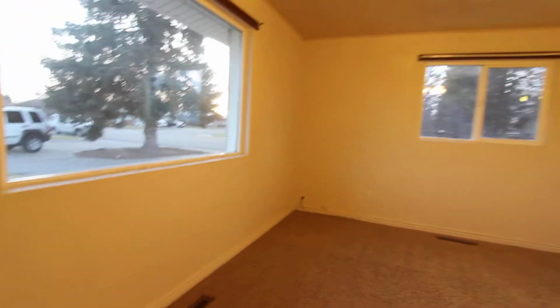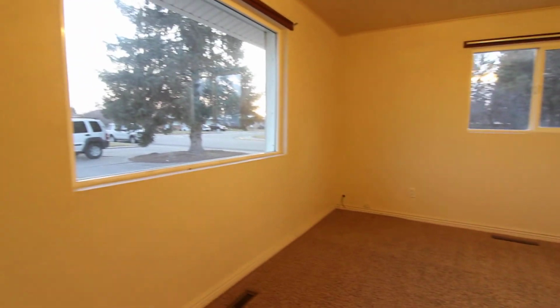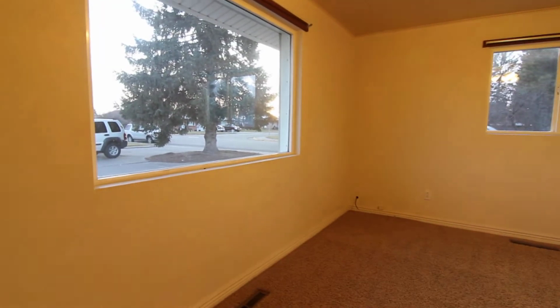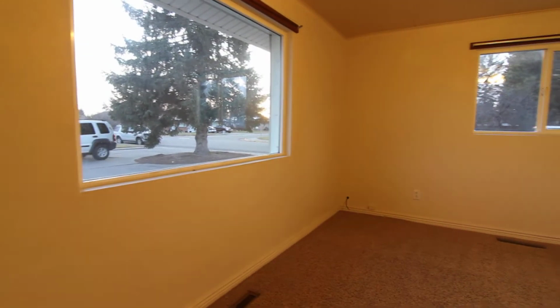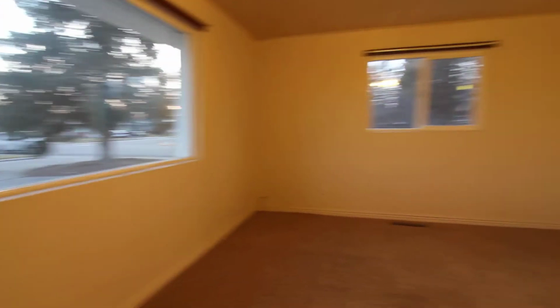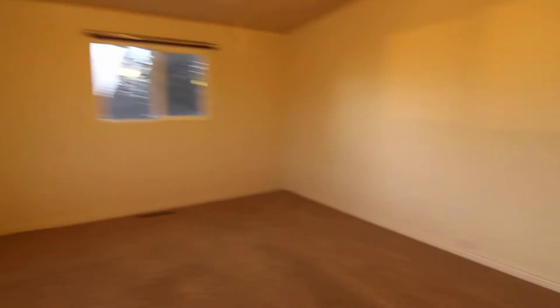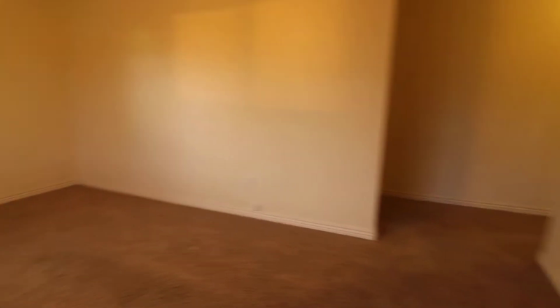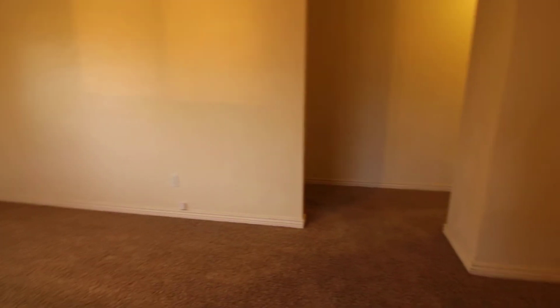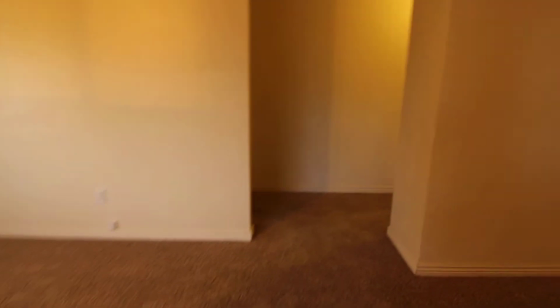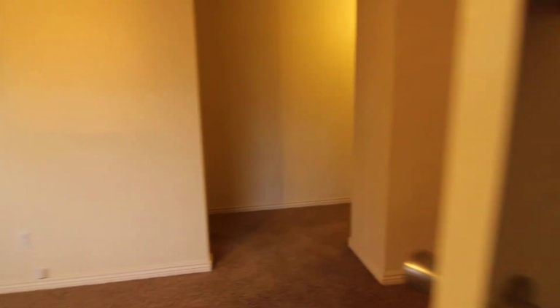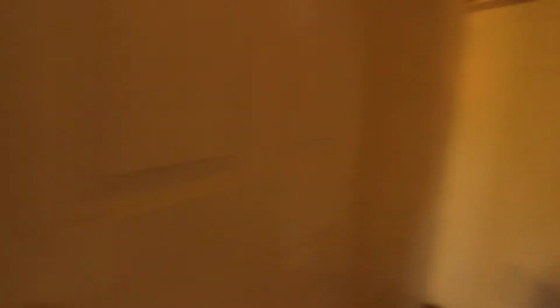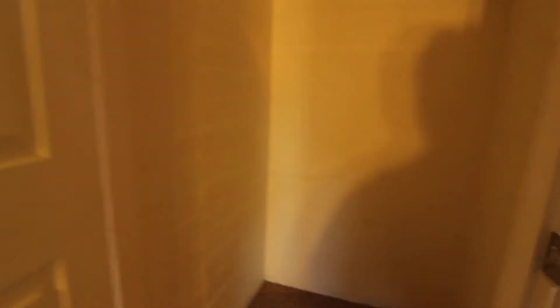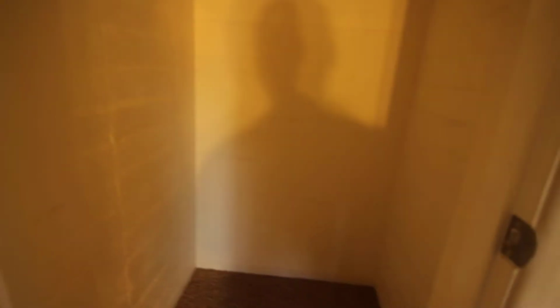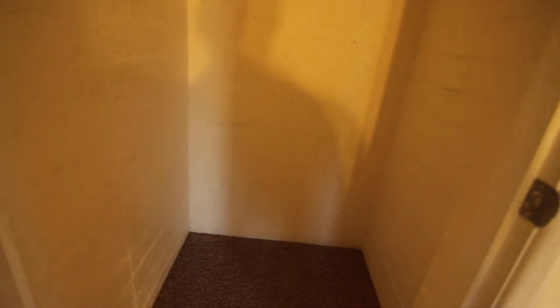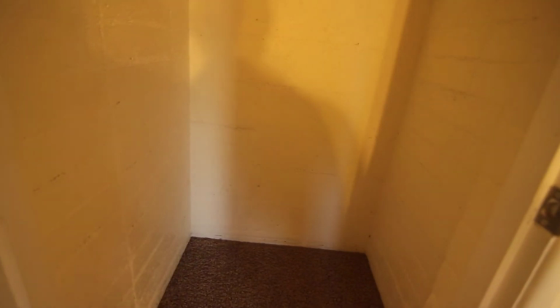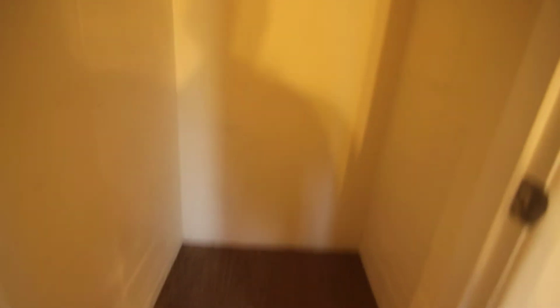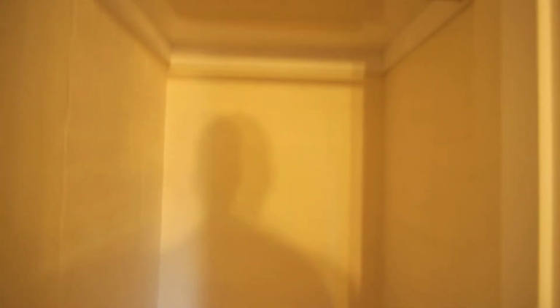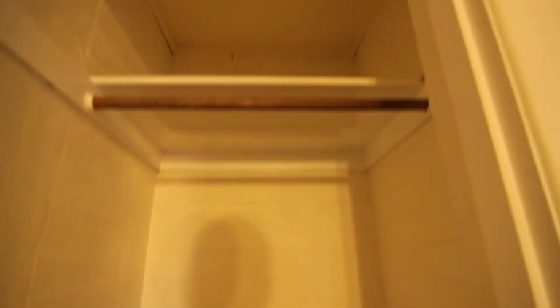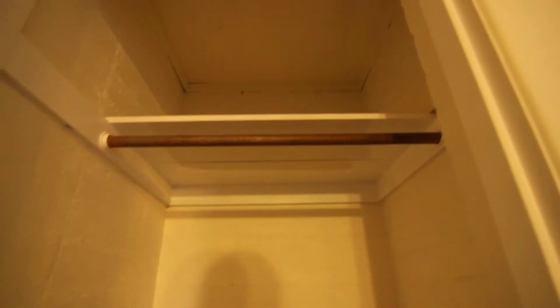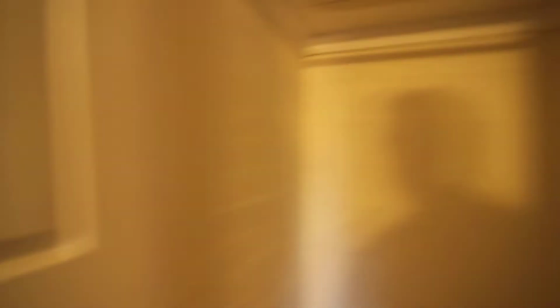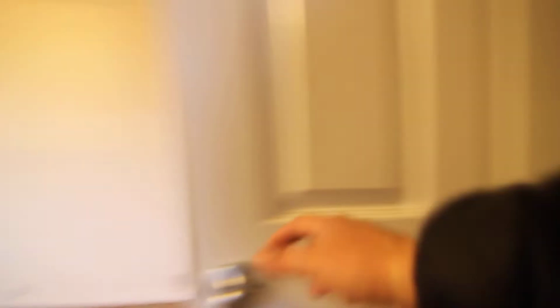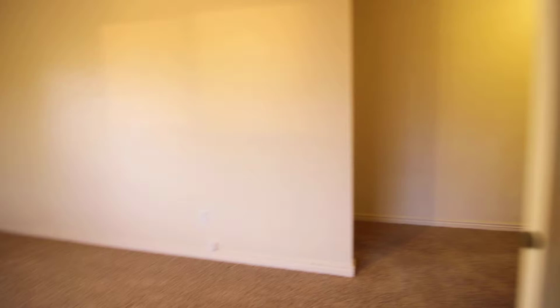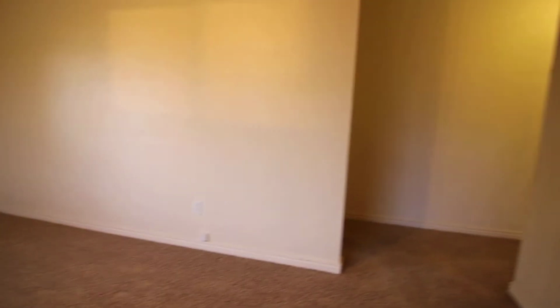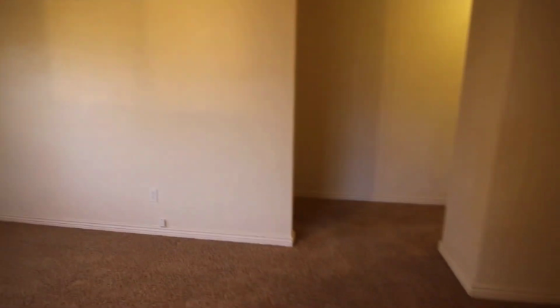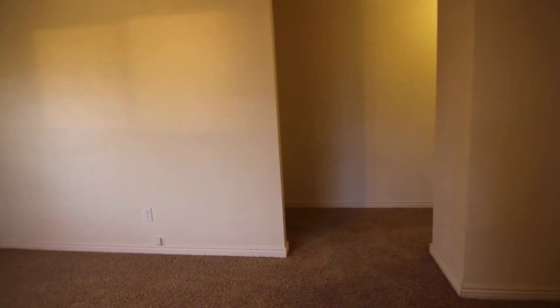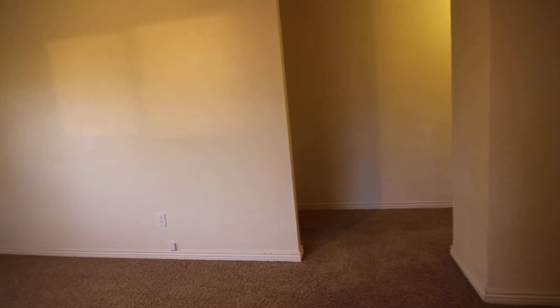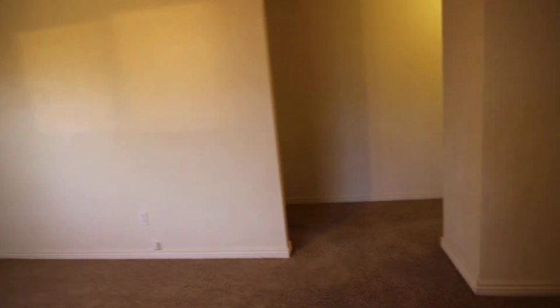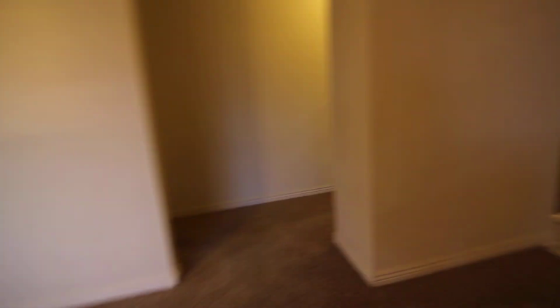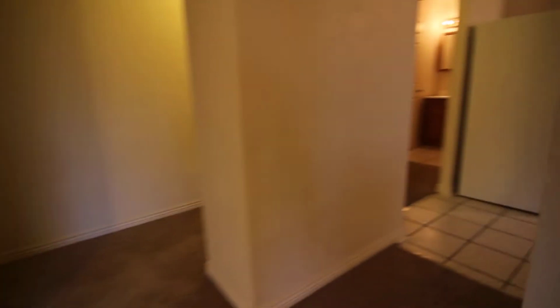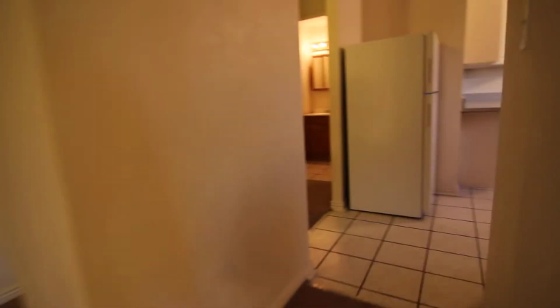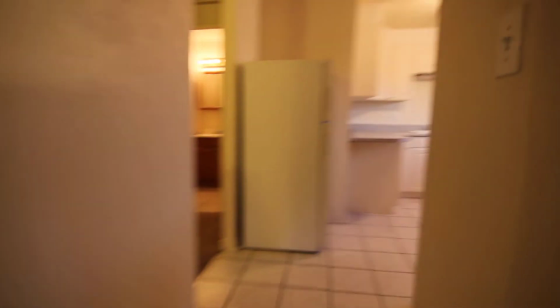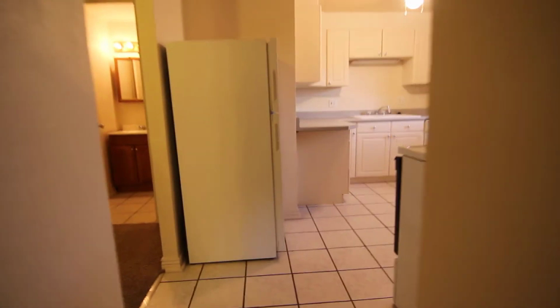Updated windows throughout the unit as well. As we walk in, we have a nice good-sized closet in here. Right off the living room, we'll go into the kitchen here.